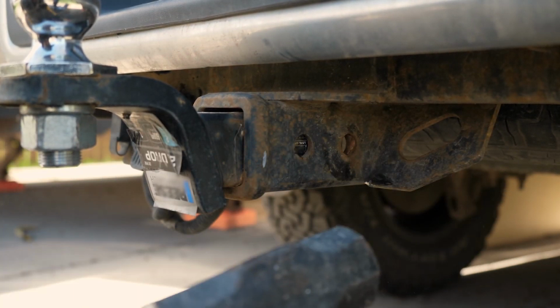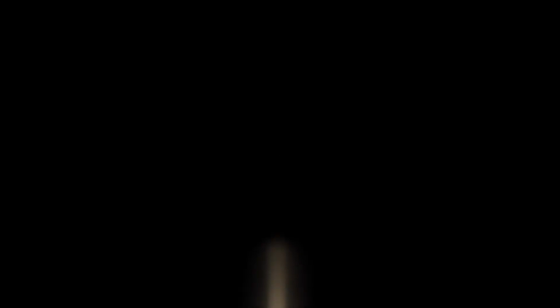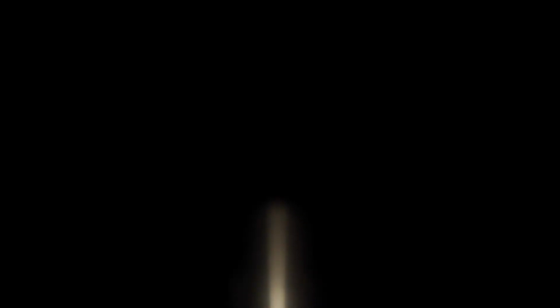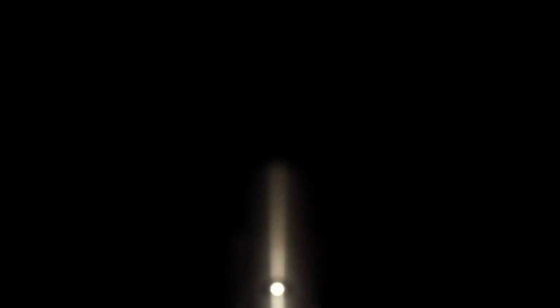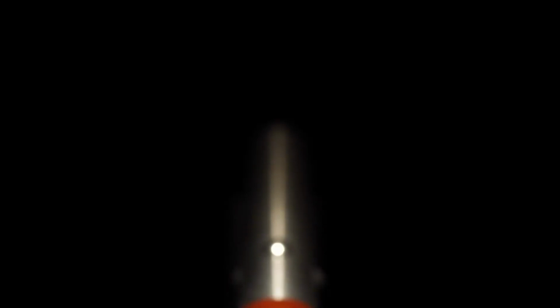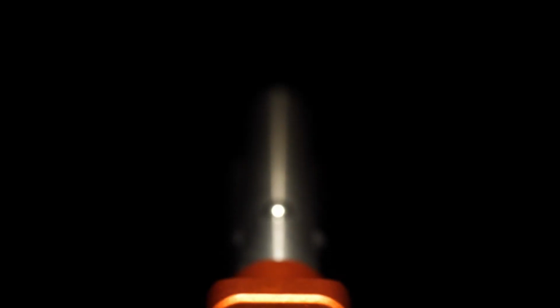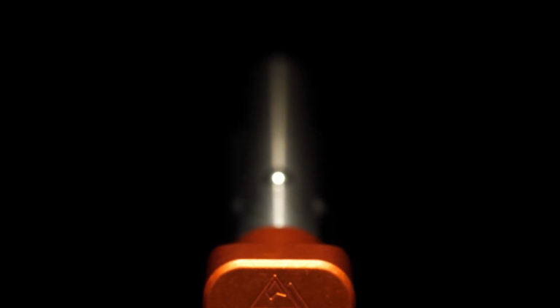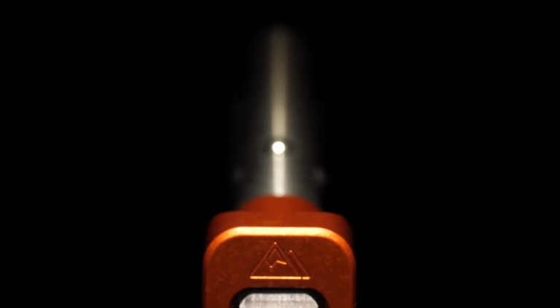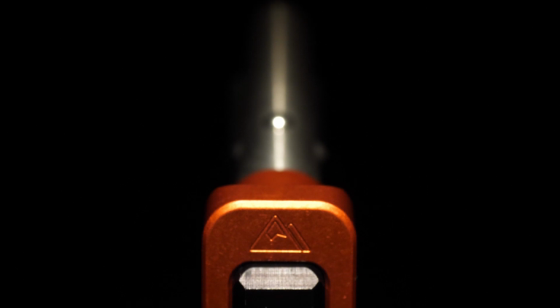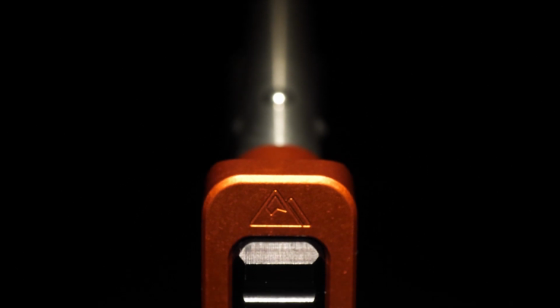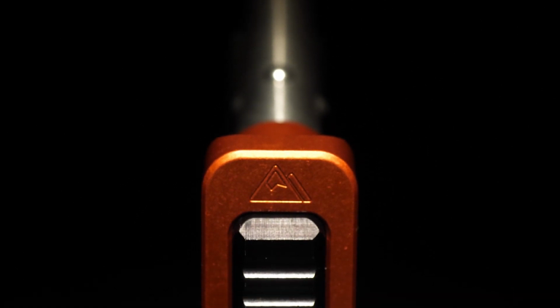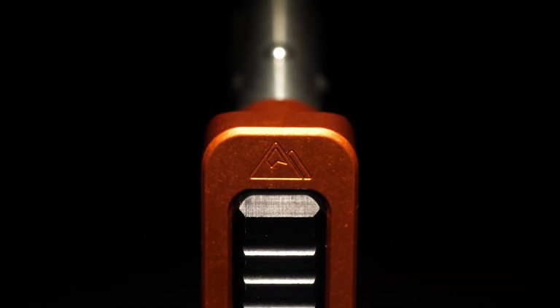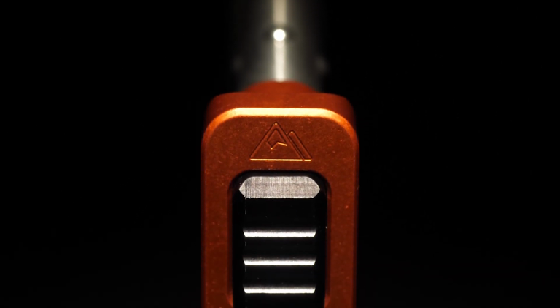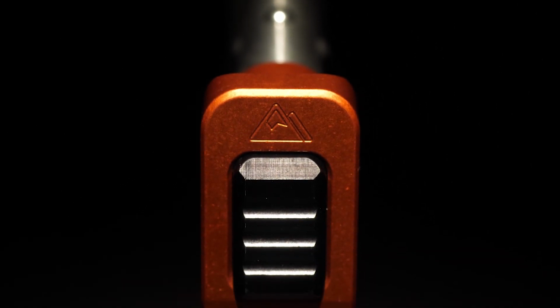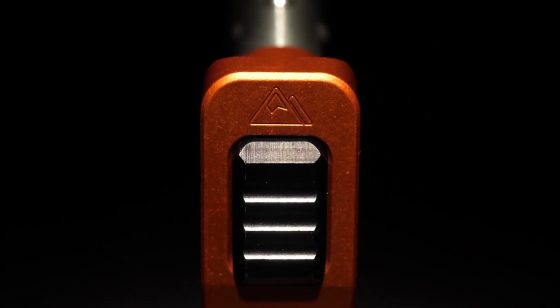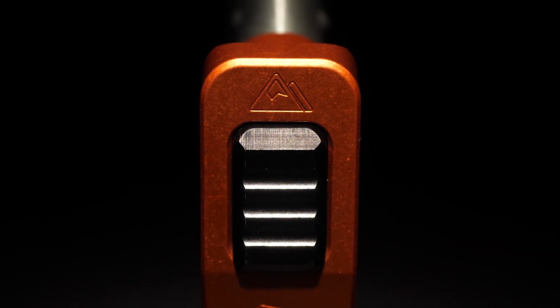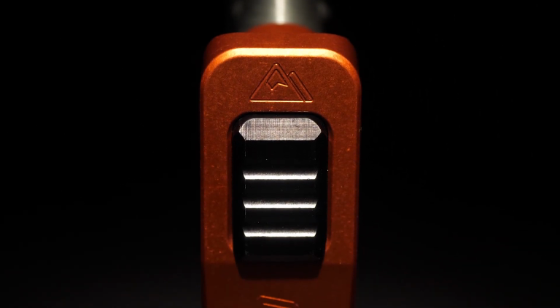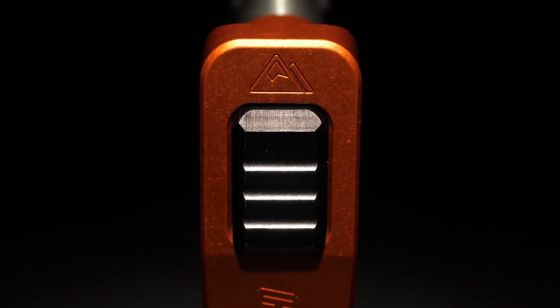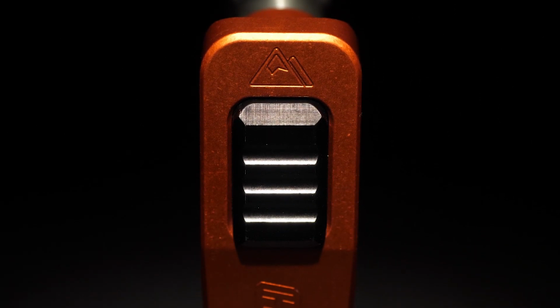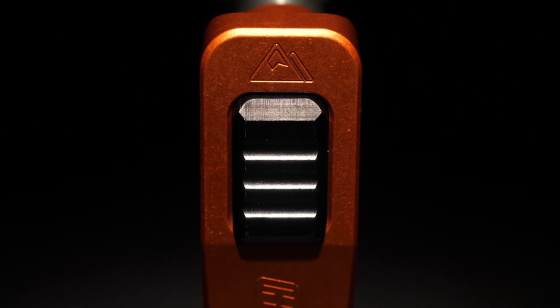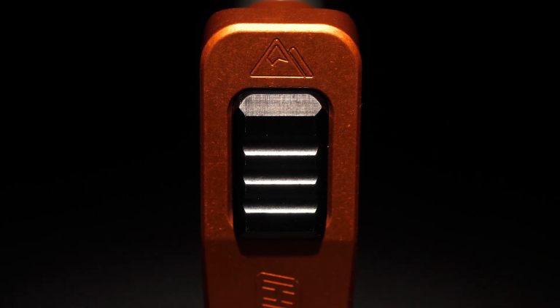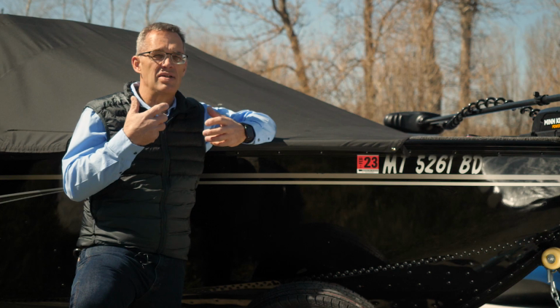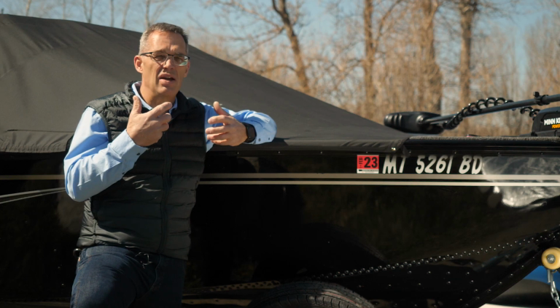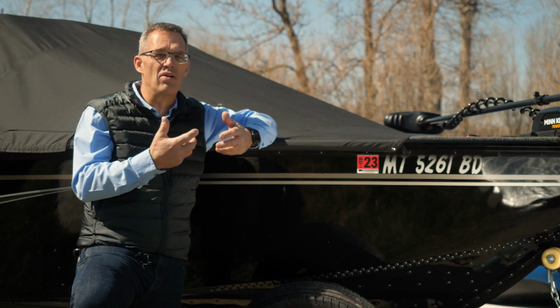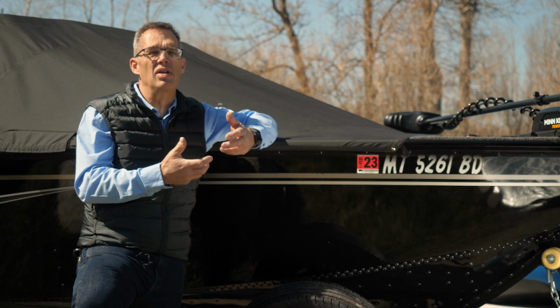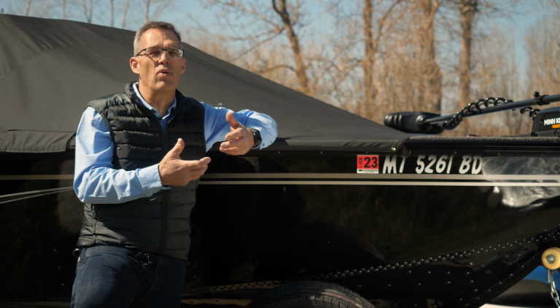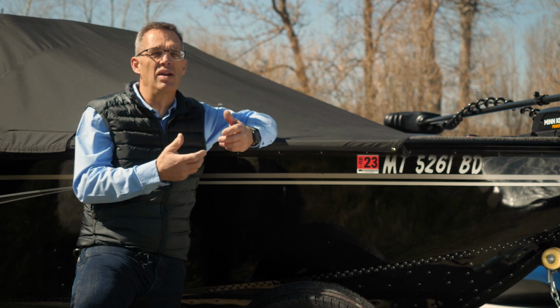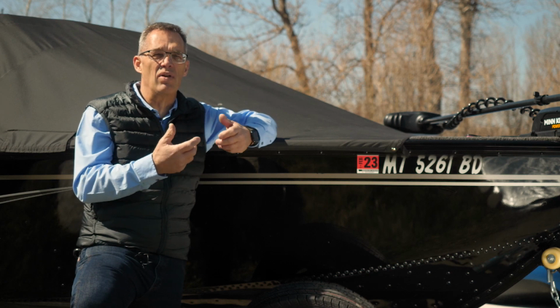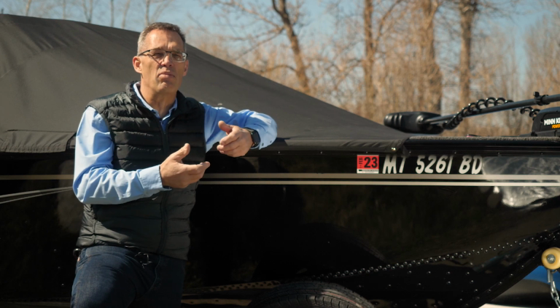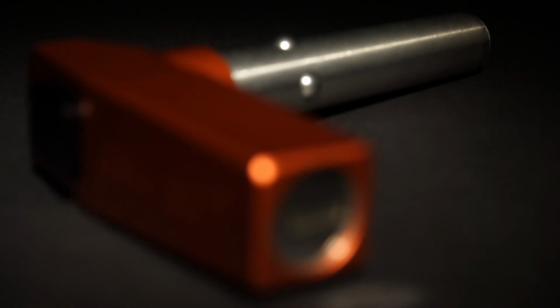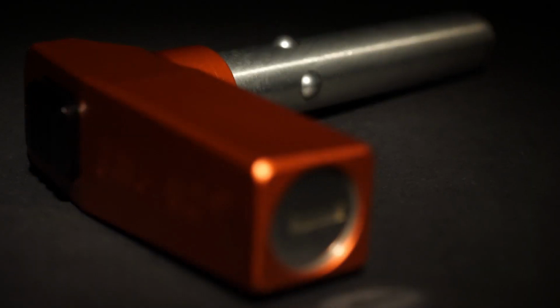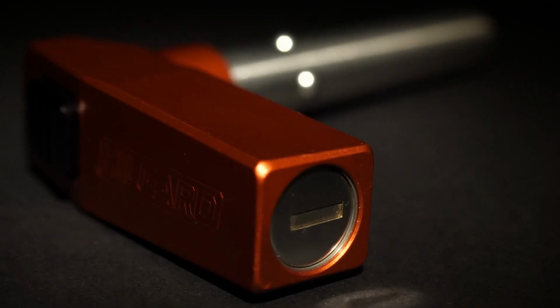So the Hillguard idea was born with this concept of a push-button release that's fast-changing around, that's ultimately rugged and reliable, that will never fail.